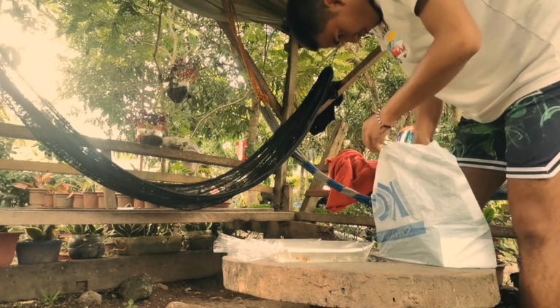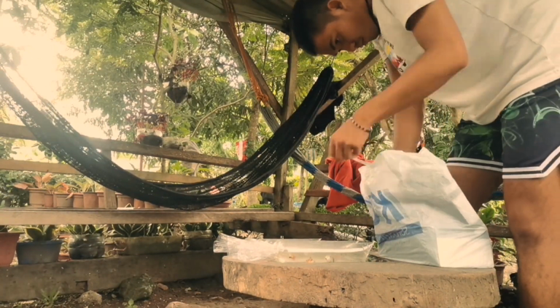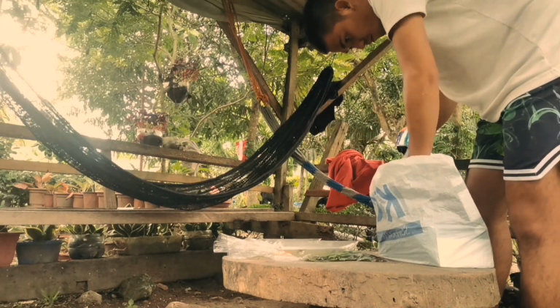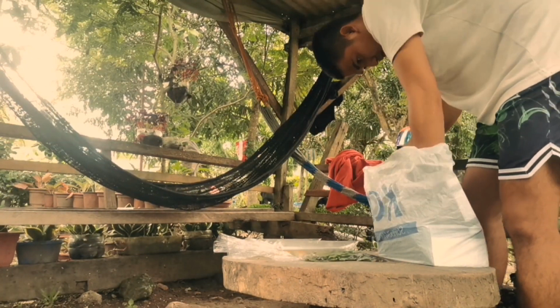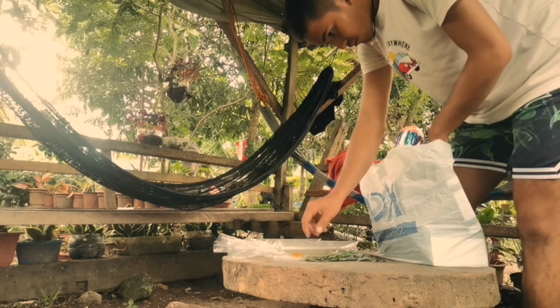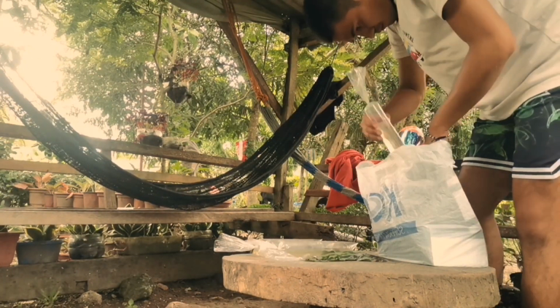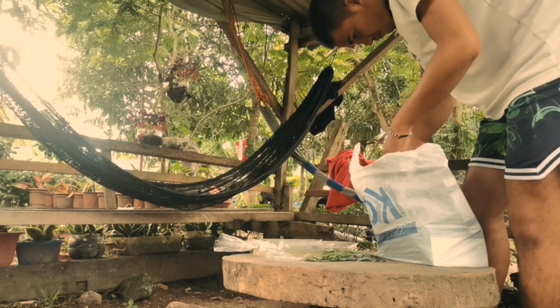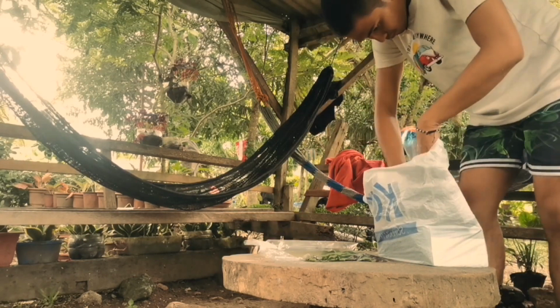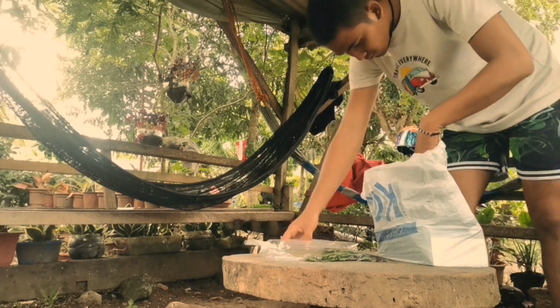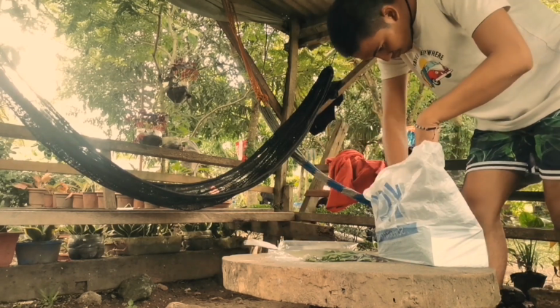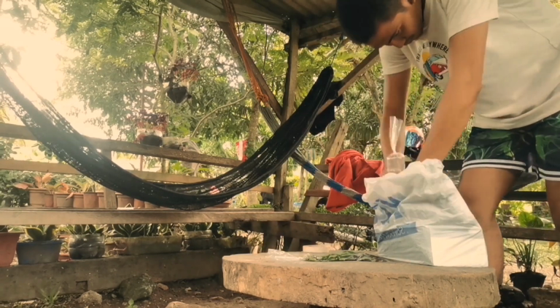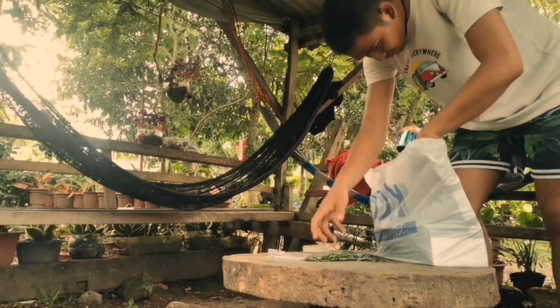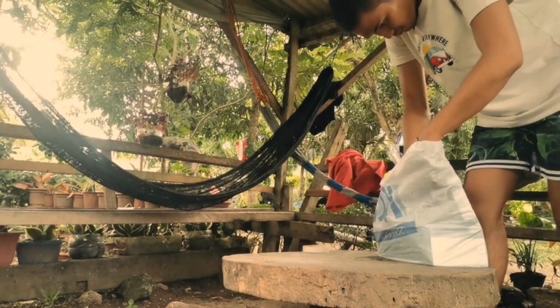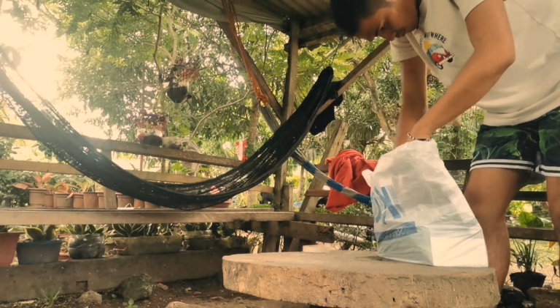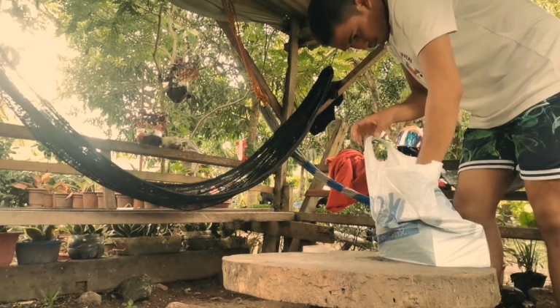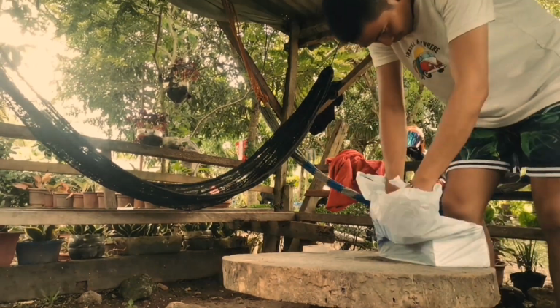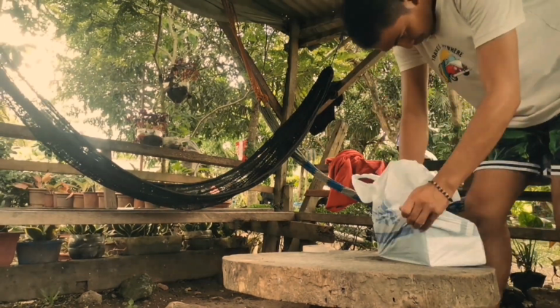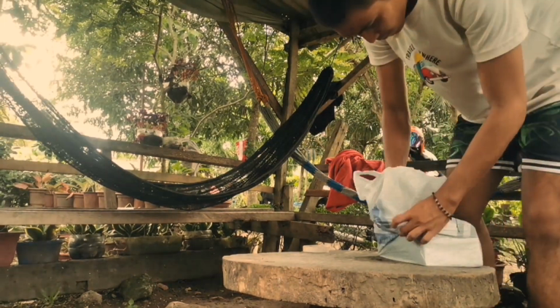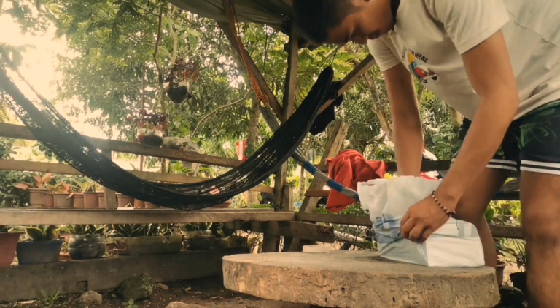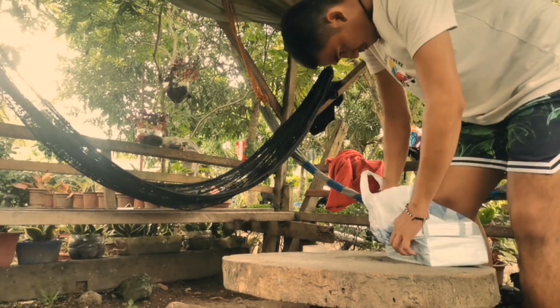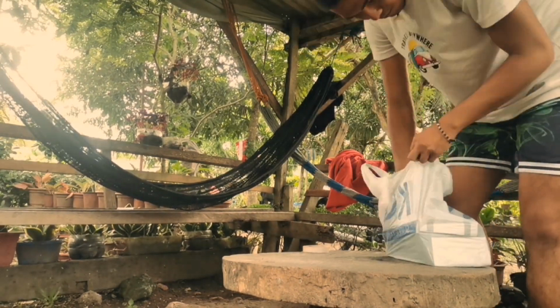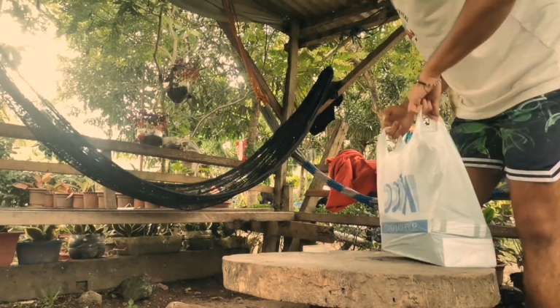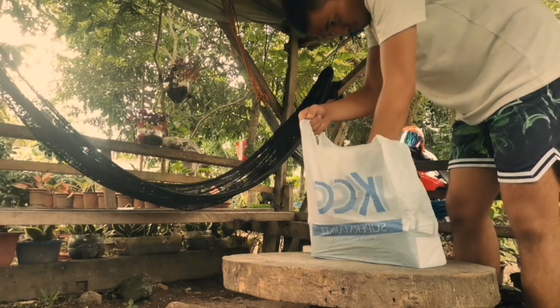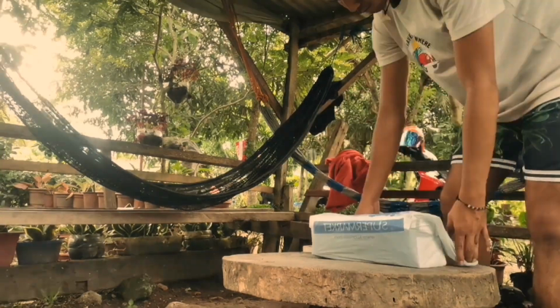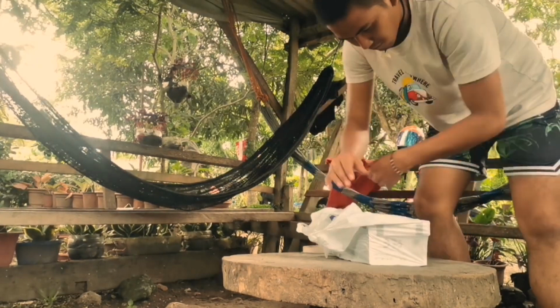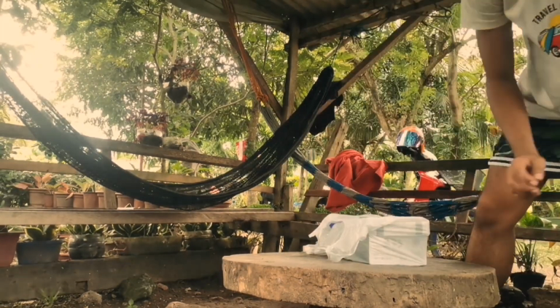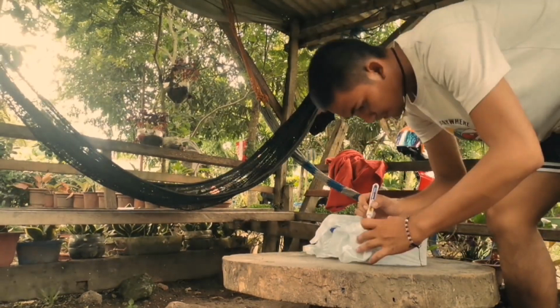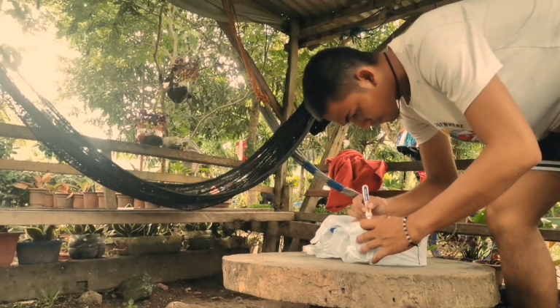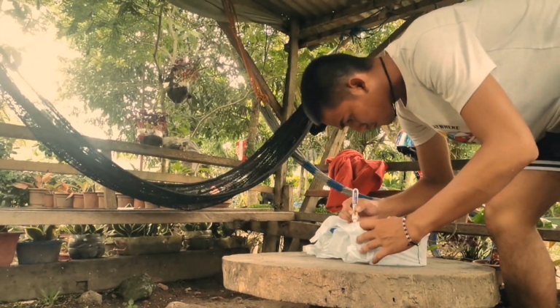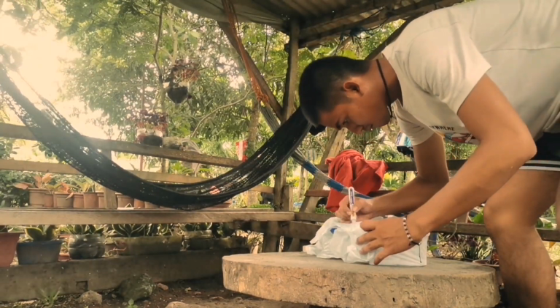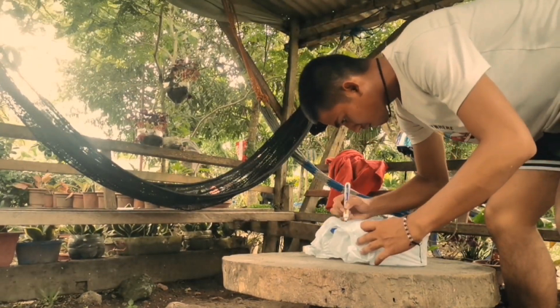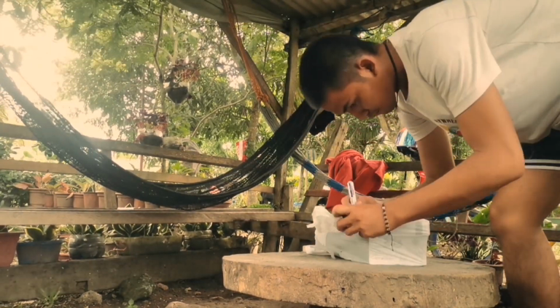Para sa gustong mag-order, visit nyo lang sa FB page ko — Nino Herera — at PM nyo lang ako.